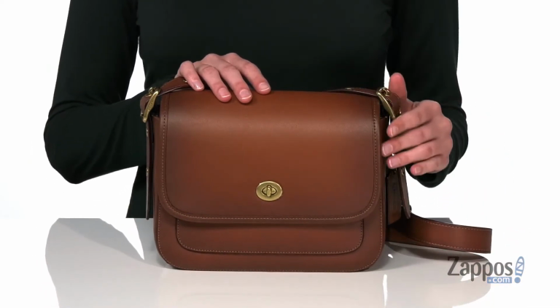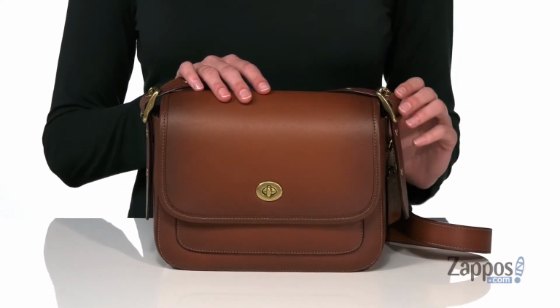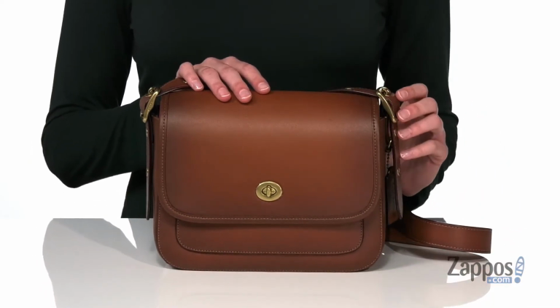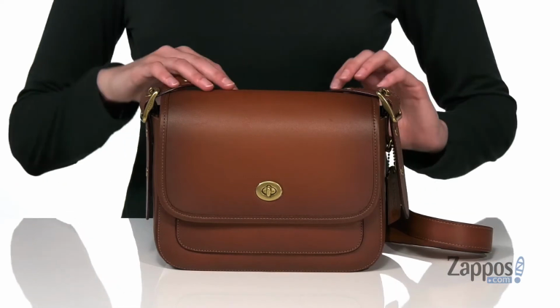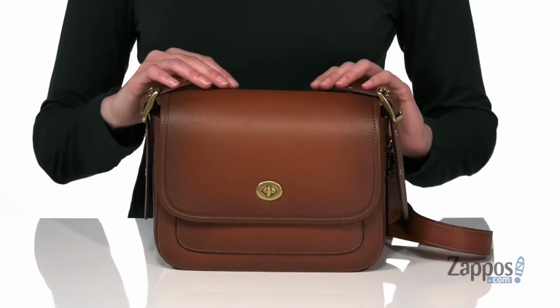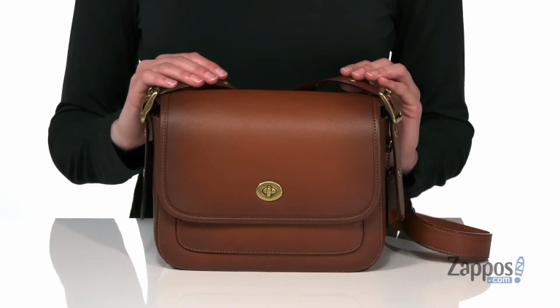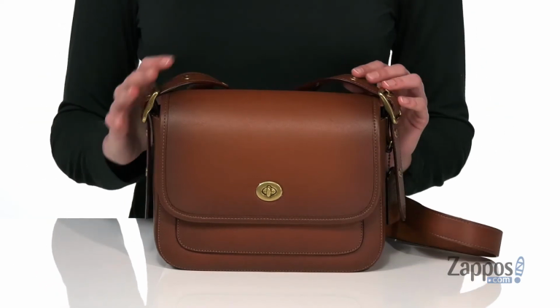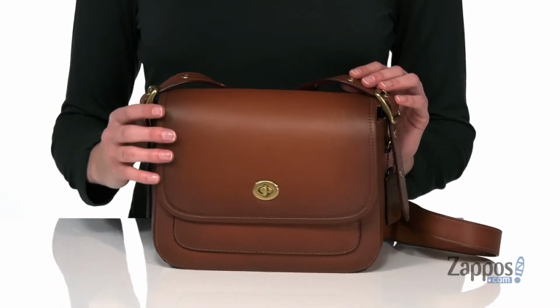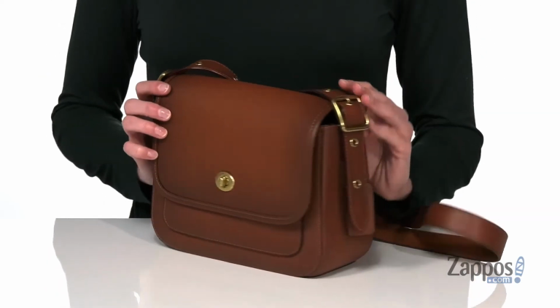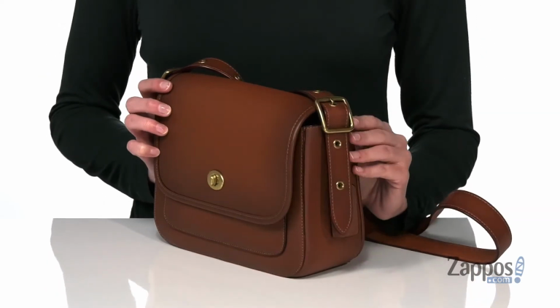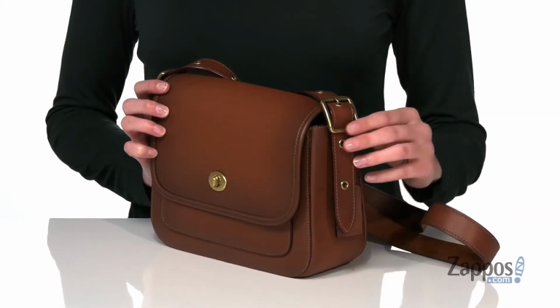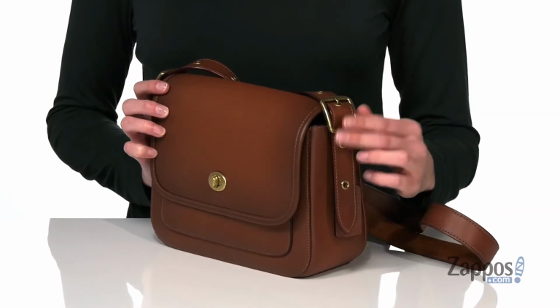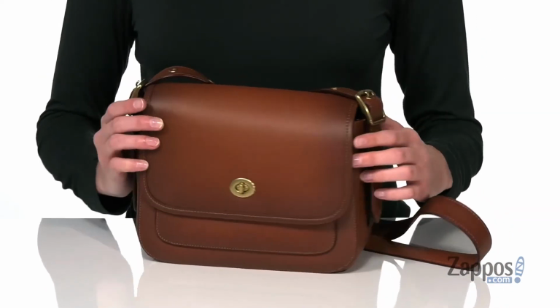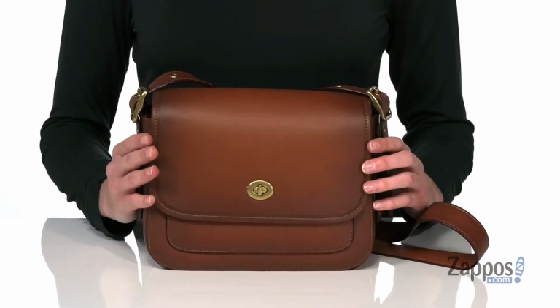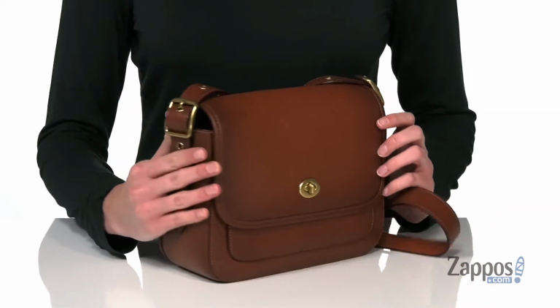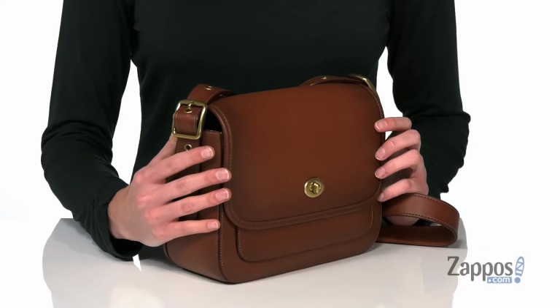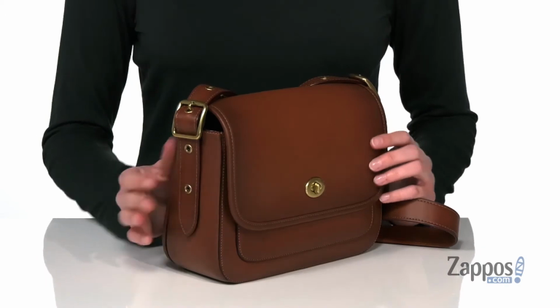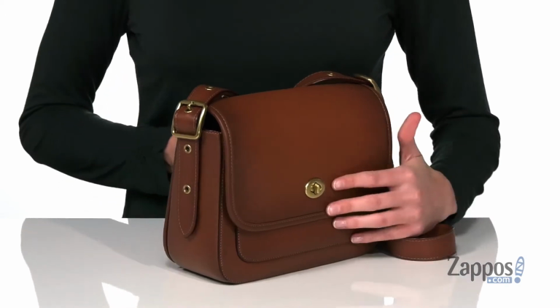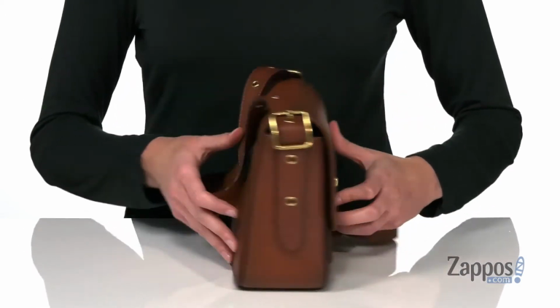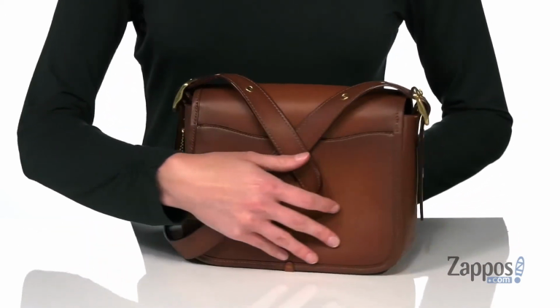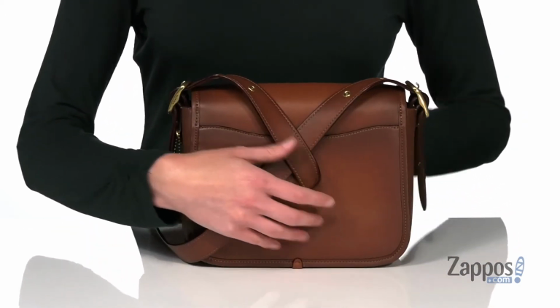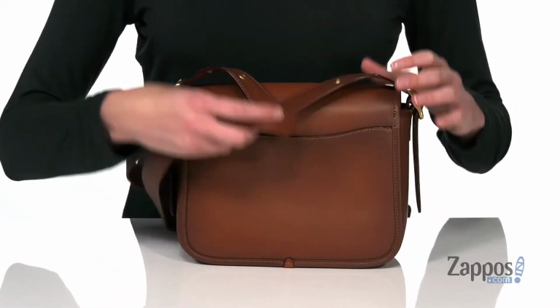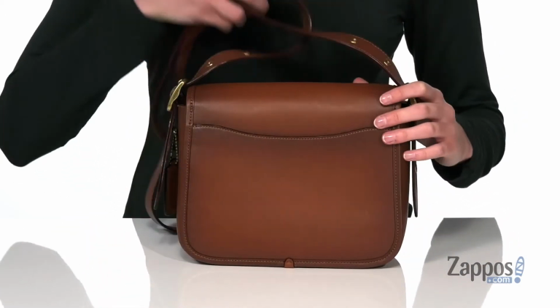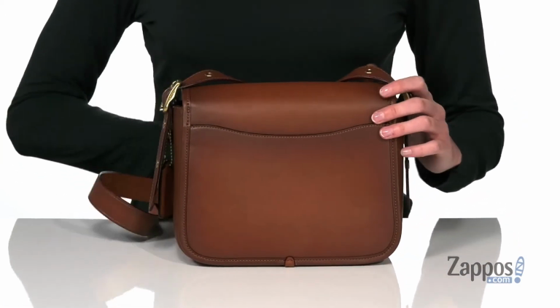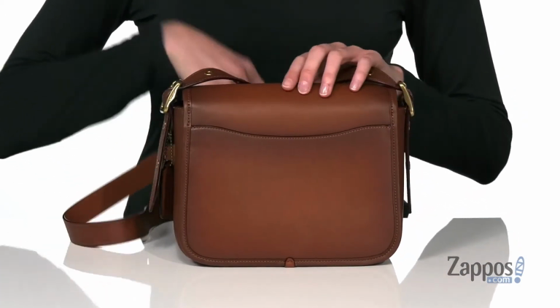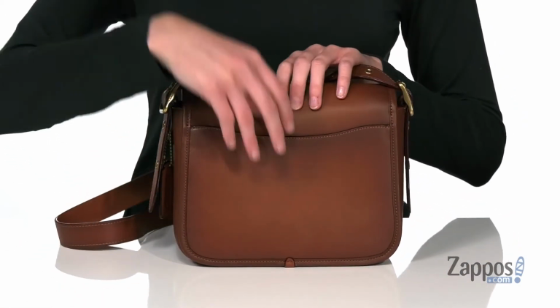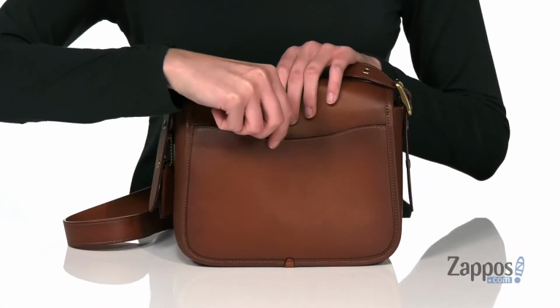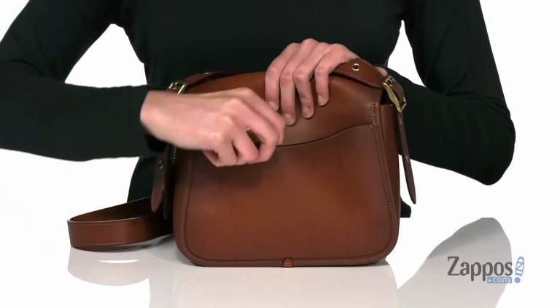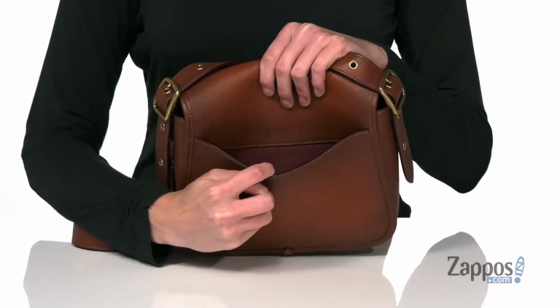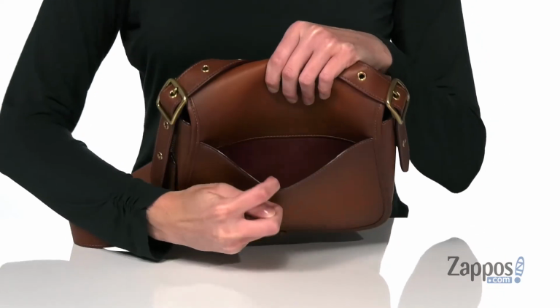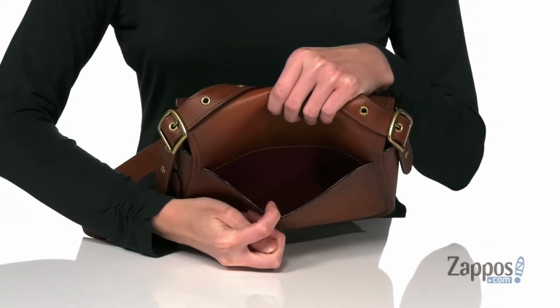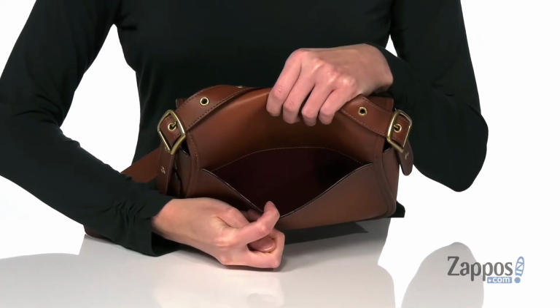There's gold-toned hardware on the exterior, and that crossbody strap is adjustable with this cool buckle detailing on either side. Around the back, there is one large slip pocket that will give you quick access to any of your smaller items.